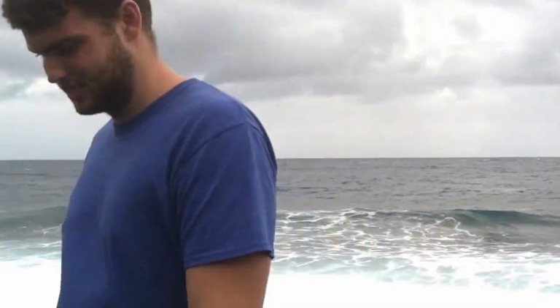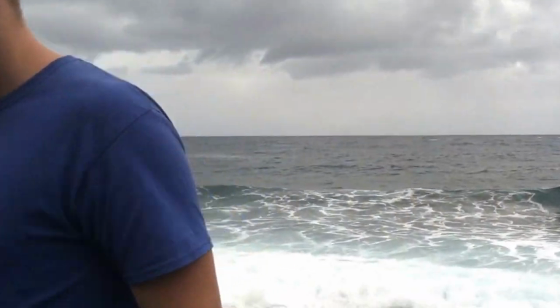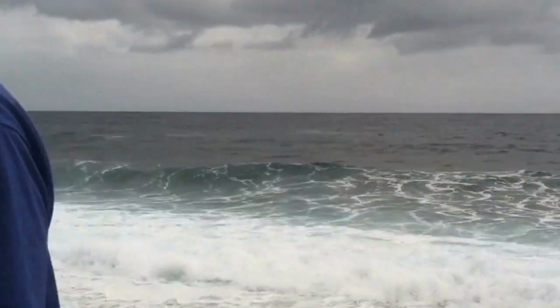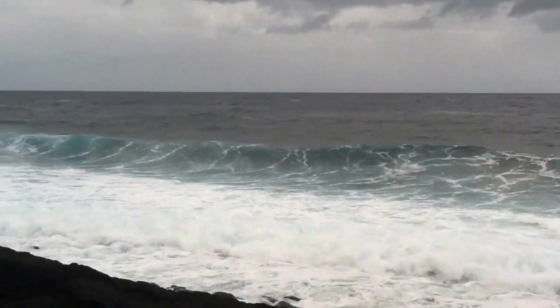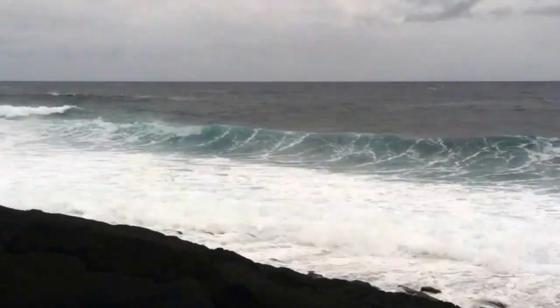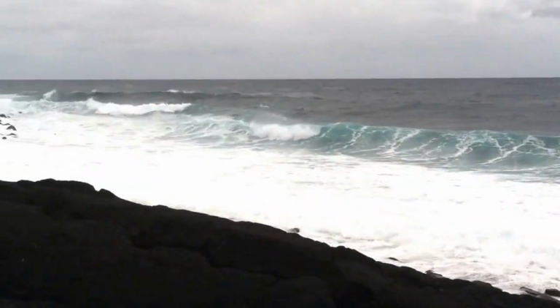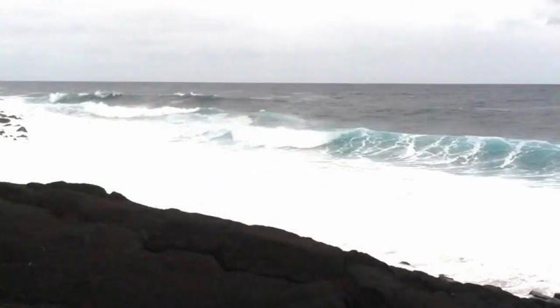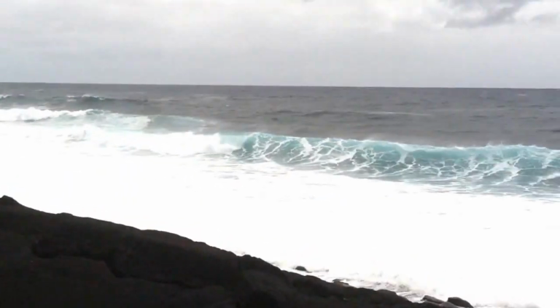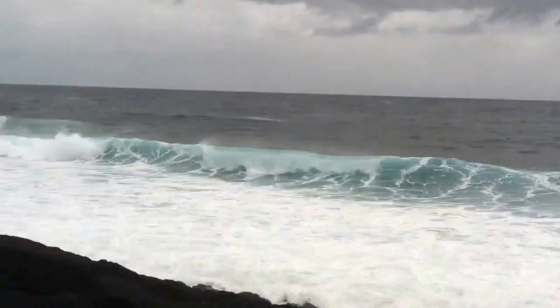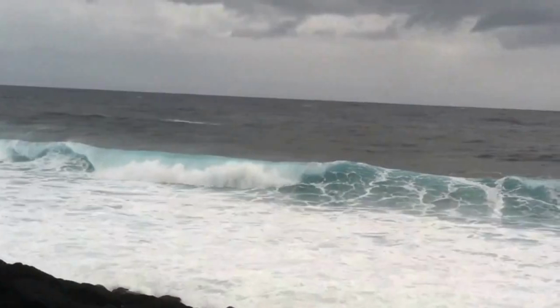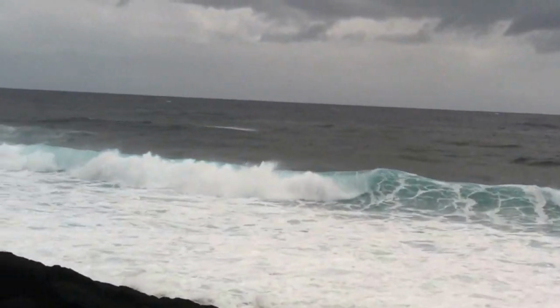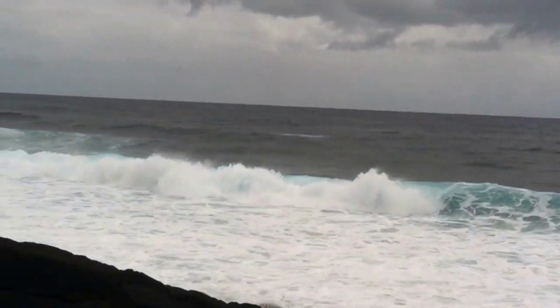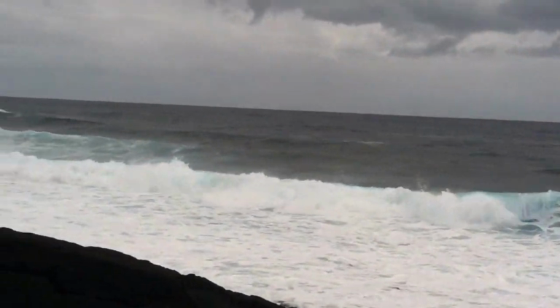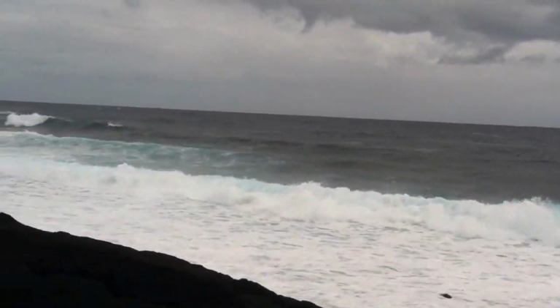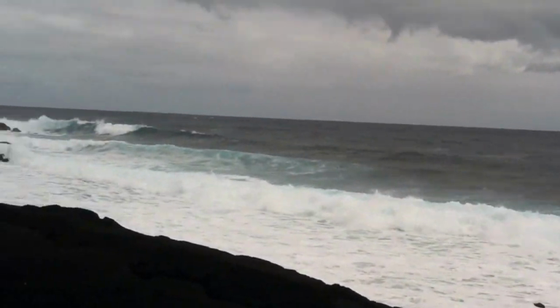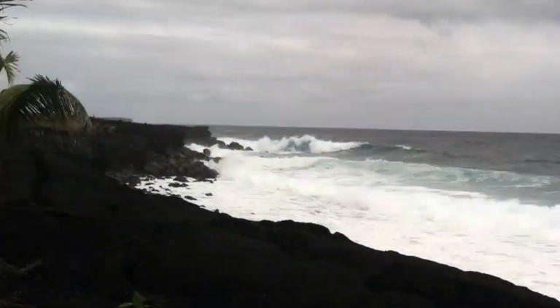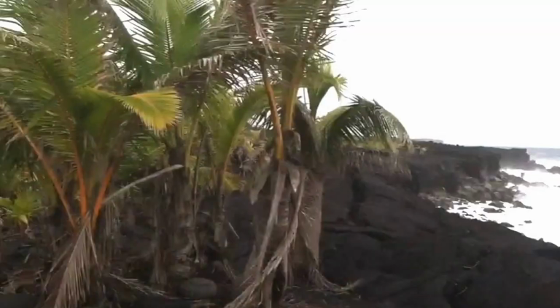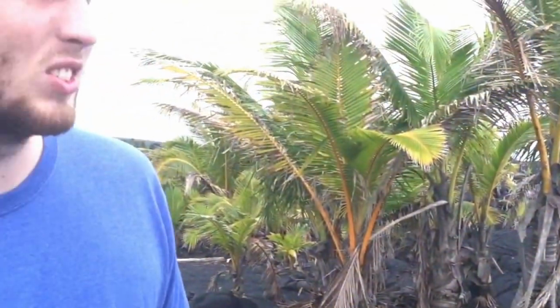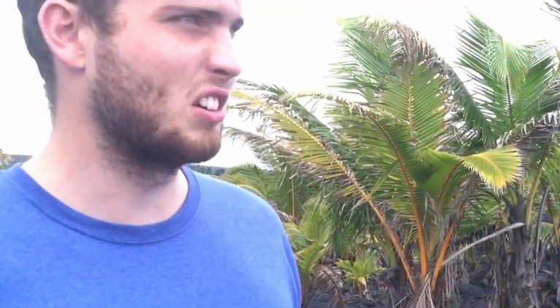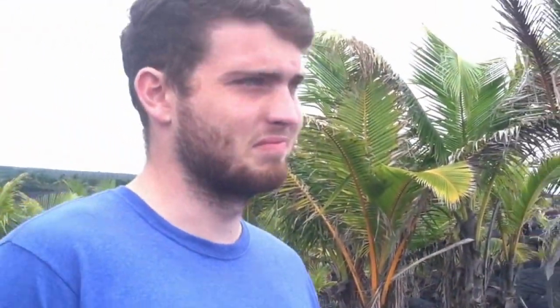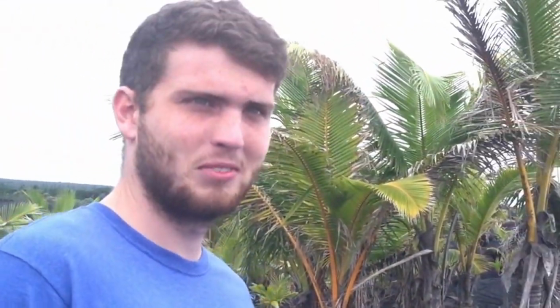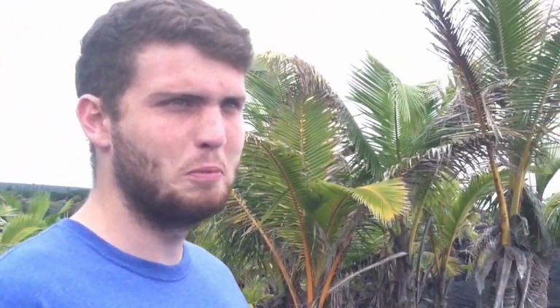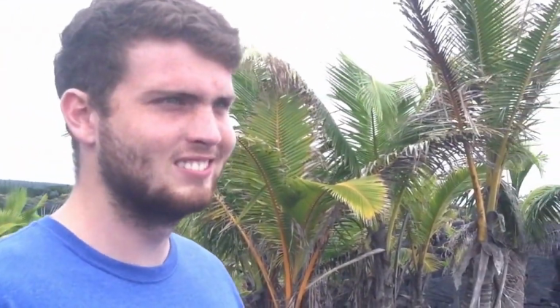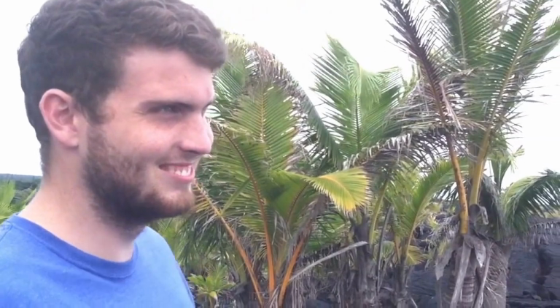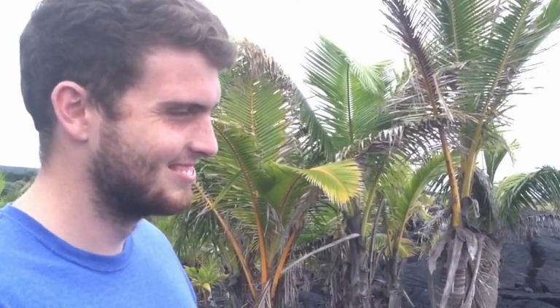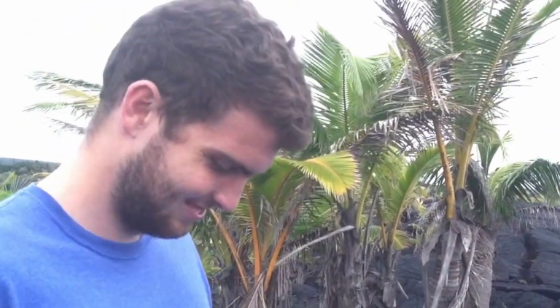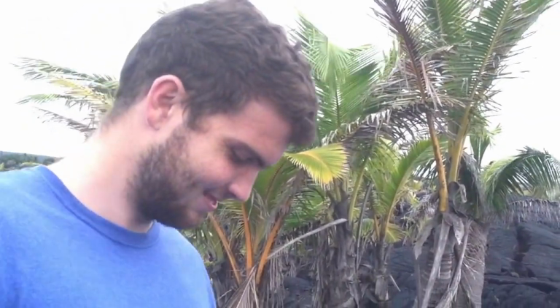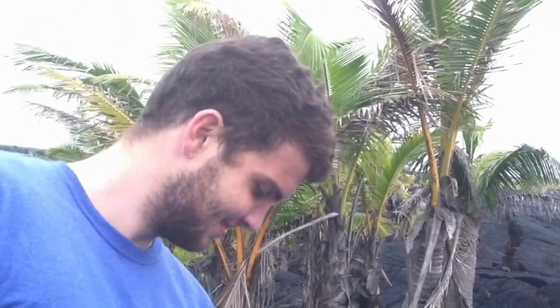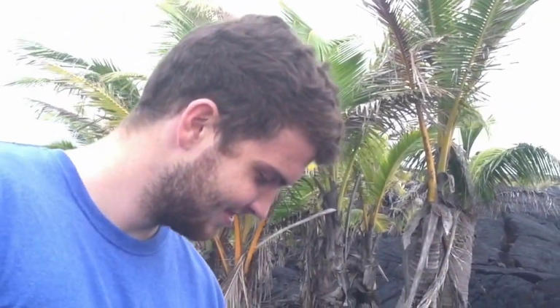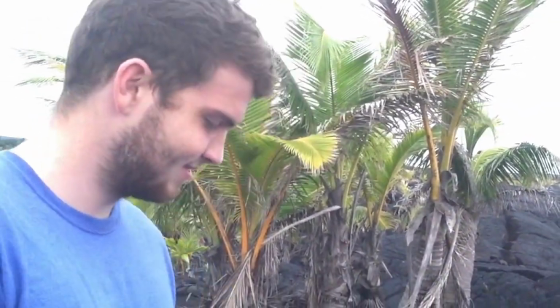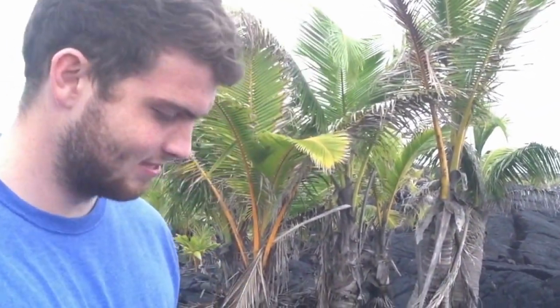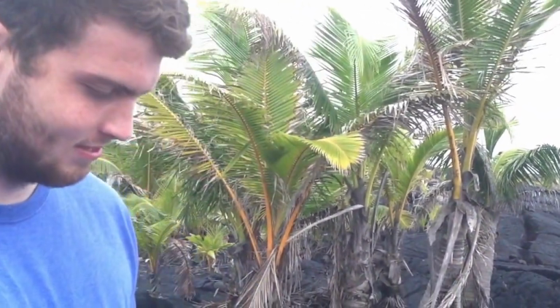The waves are huge. They're not so bad at the moment — goodness gracious. In Kahena, they were huge. But it's still Hawaii, so we're doing pretty good.